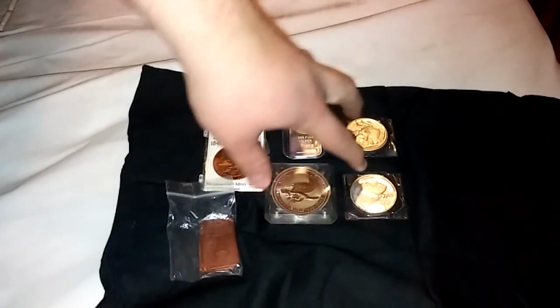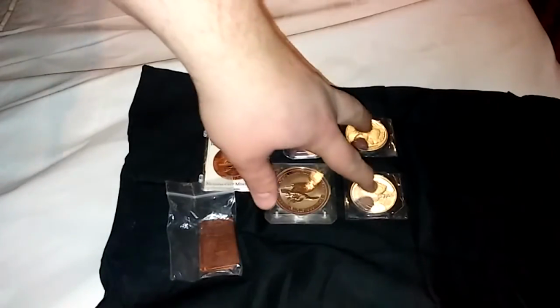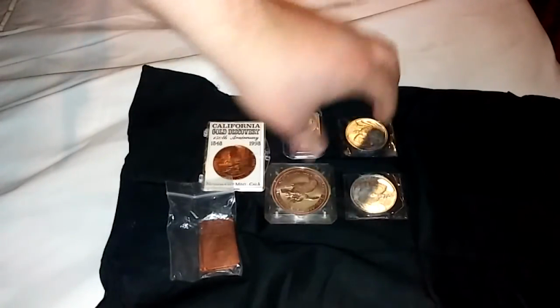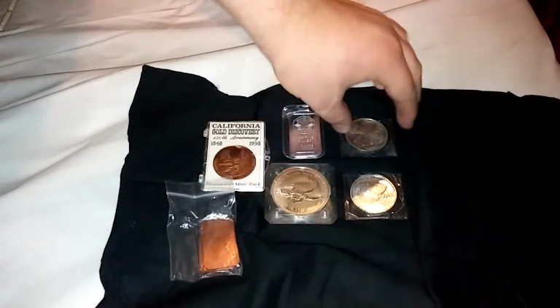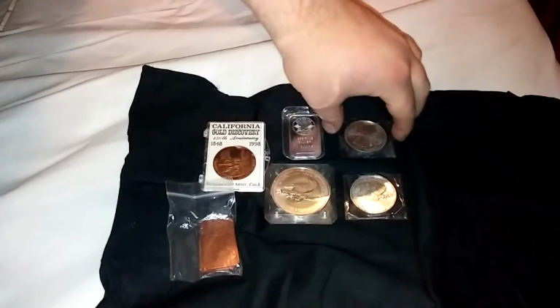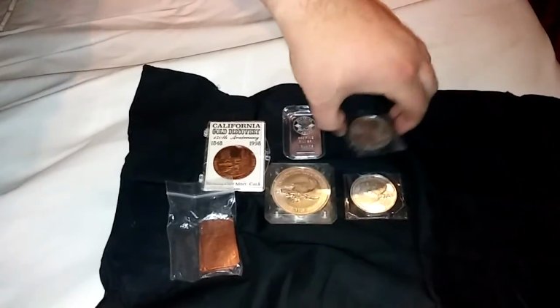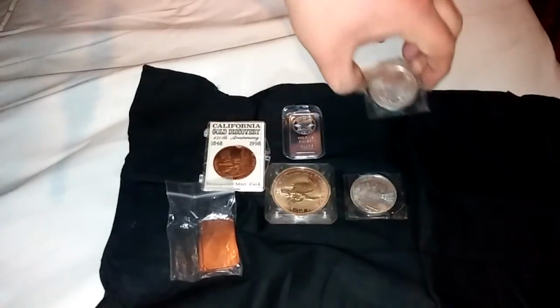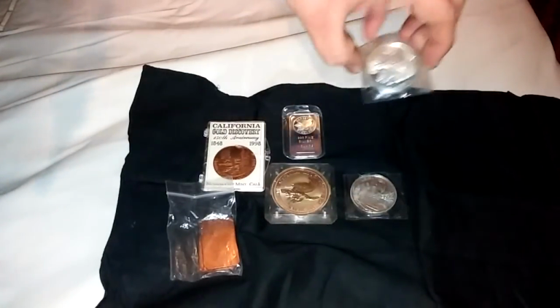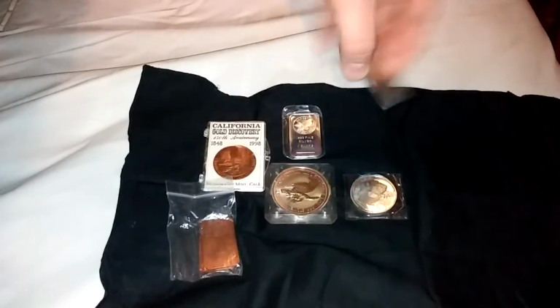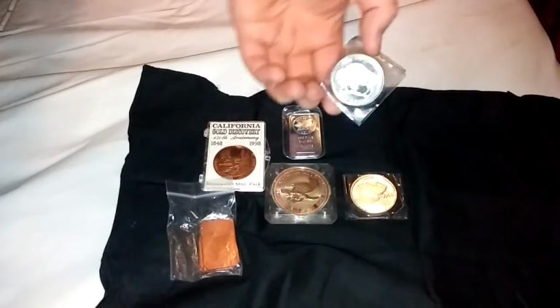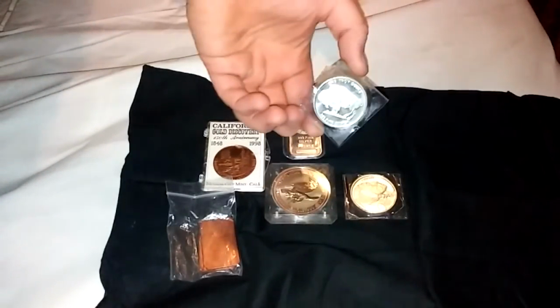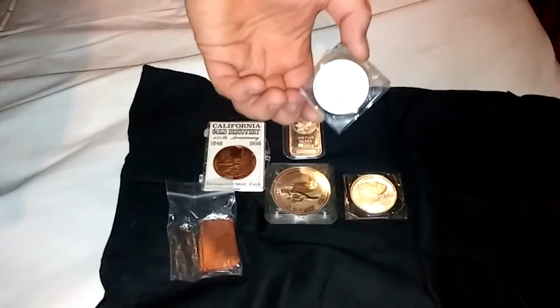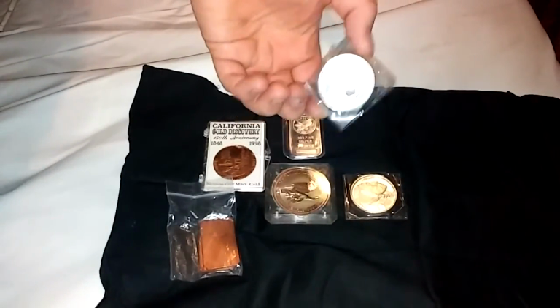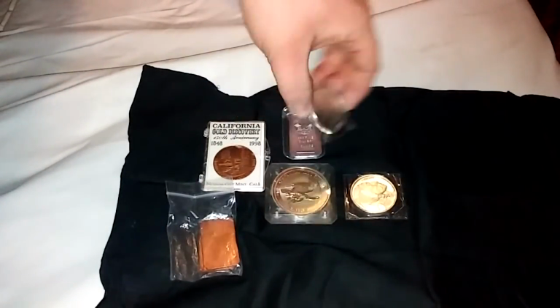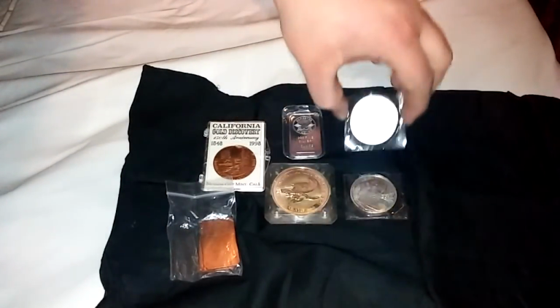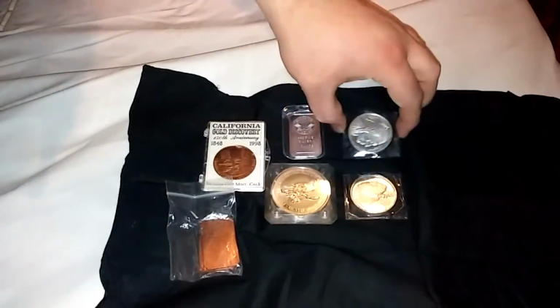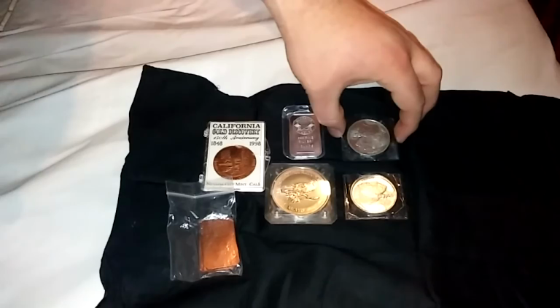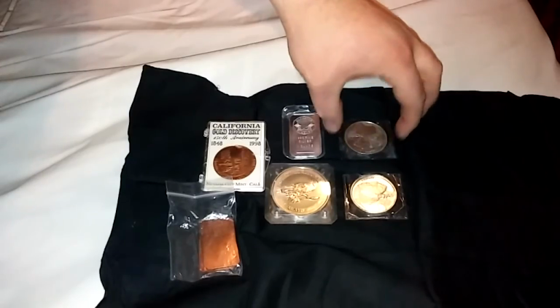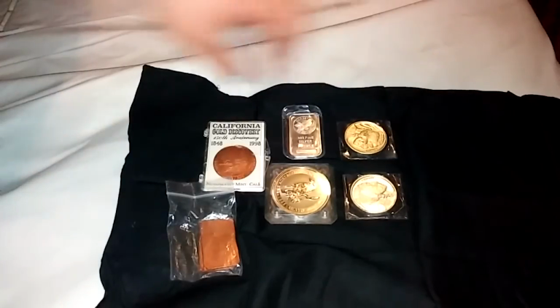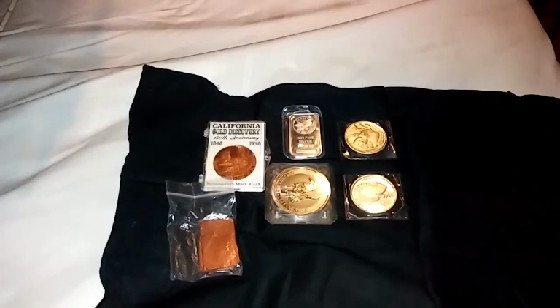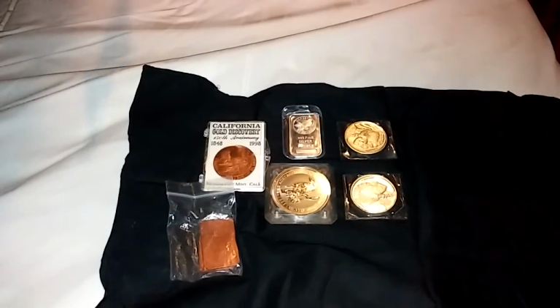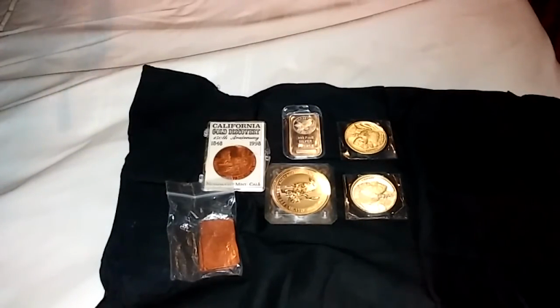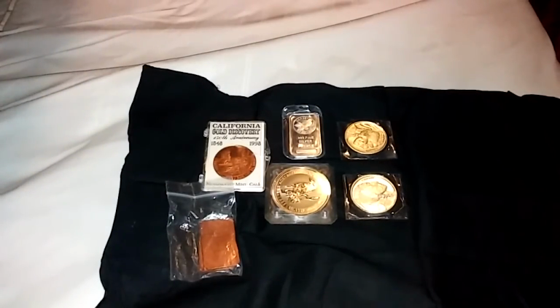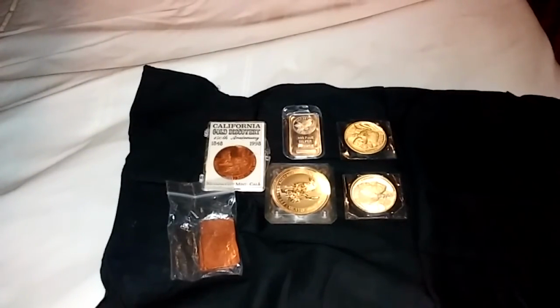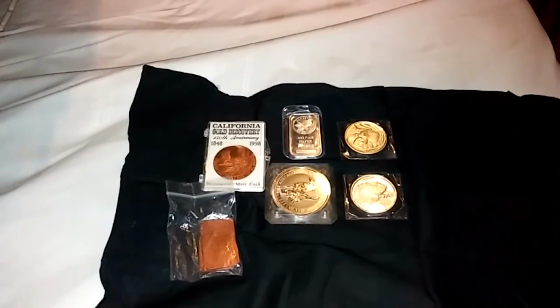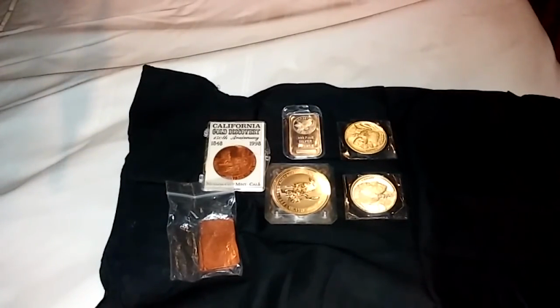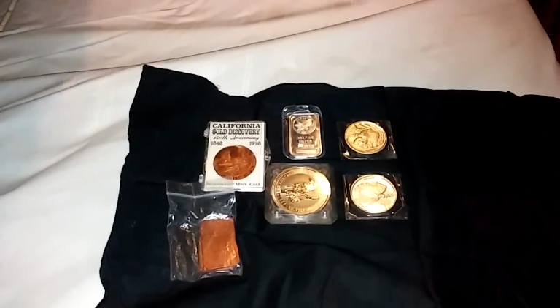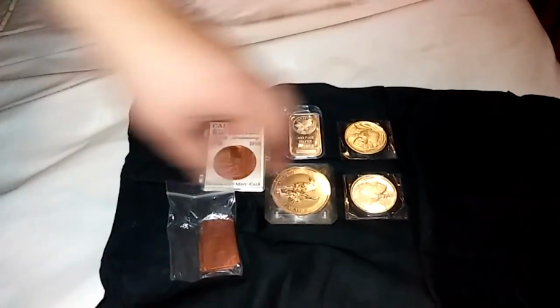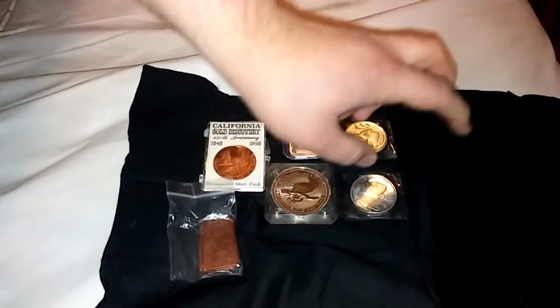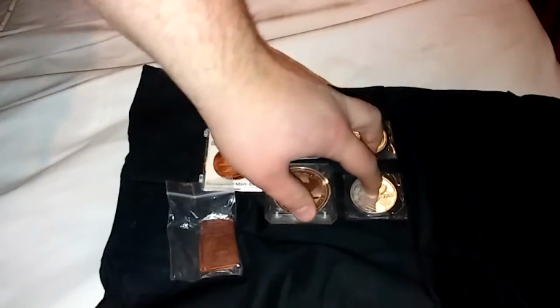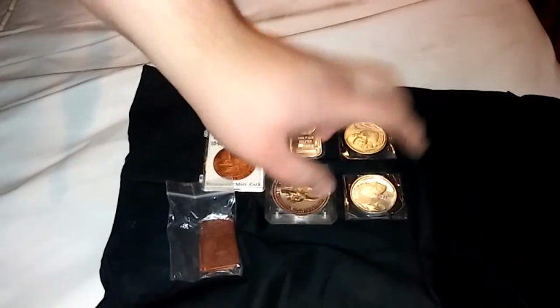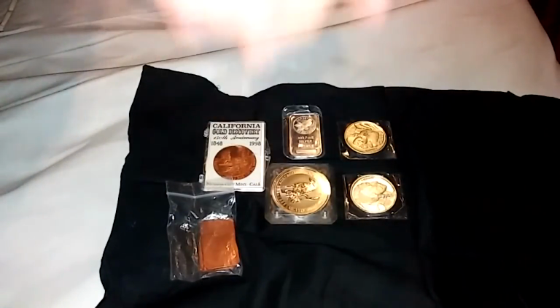I got a couple of these buffalo Indian head silver pieces. These I bought off my brother.